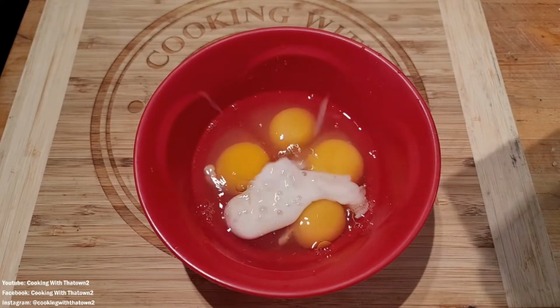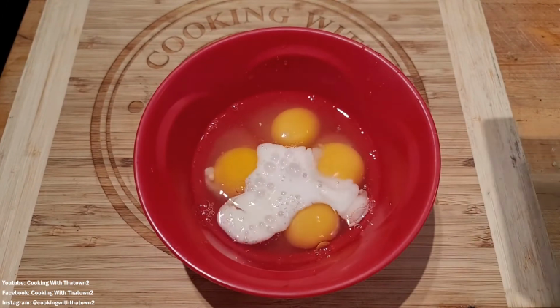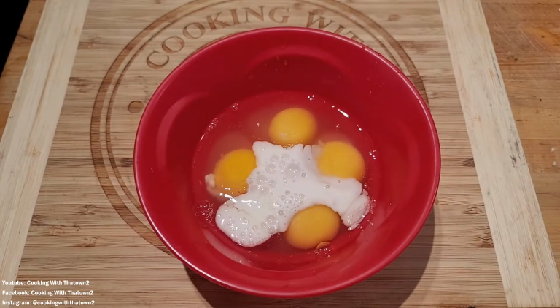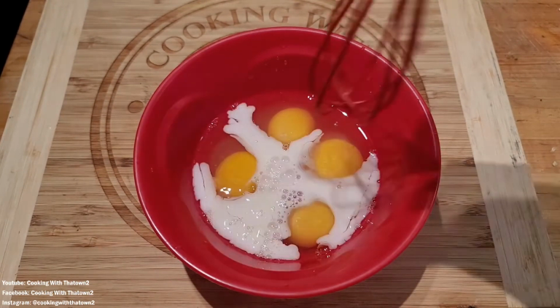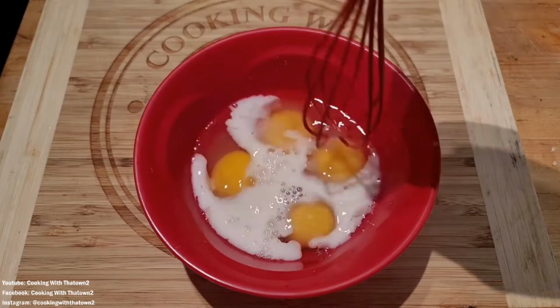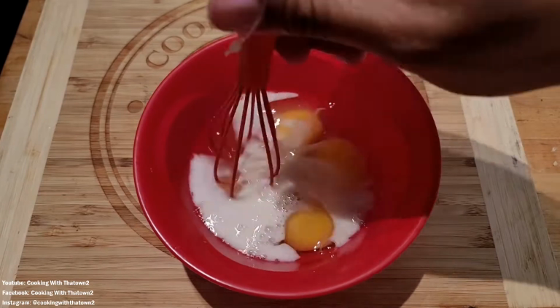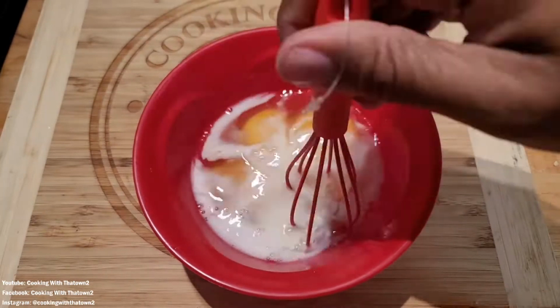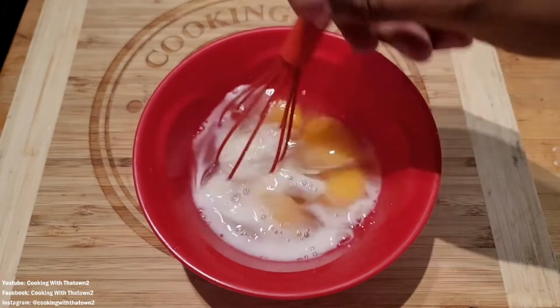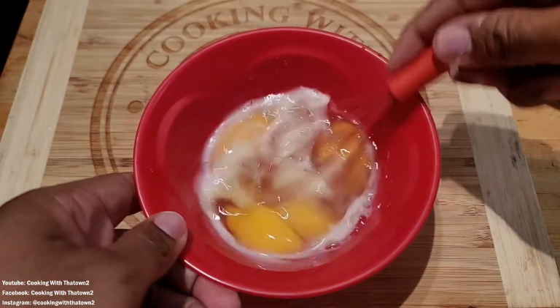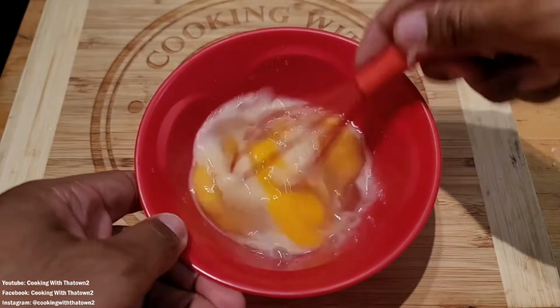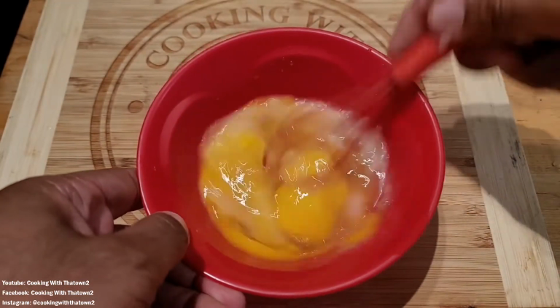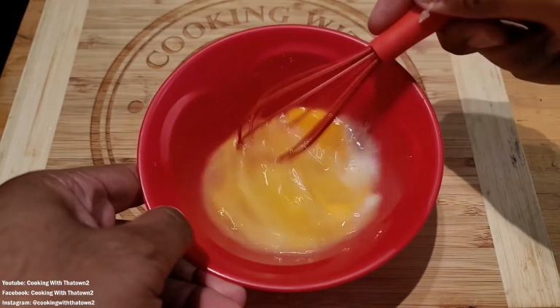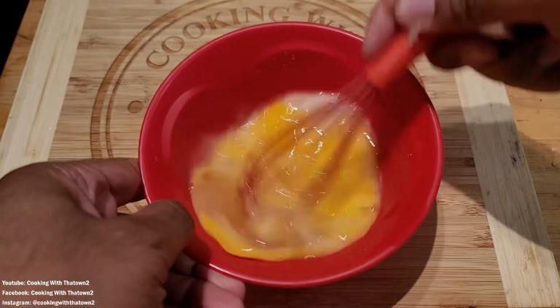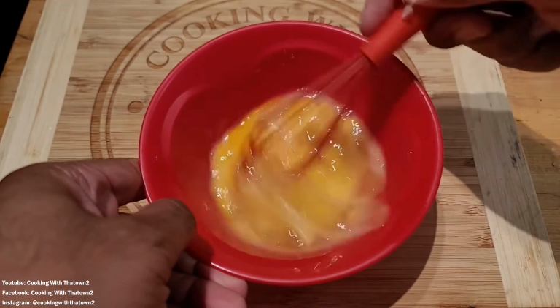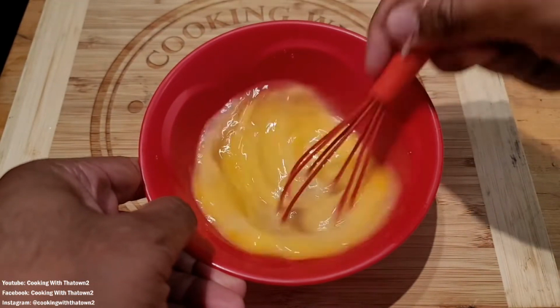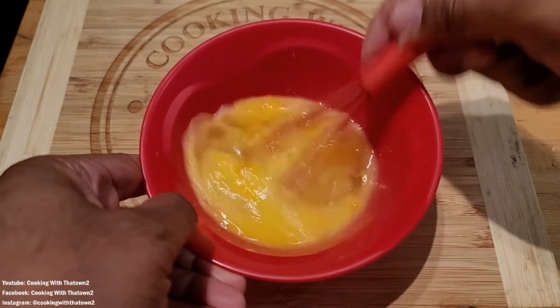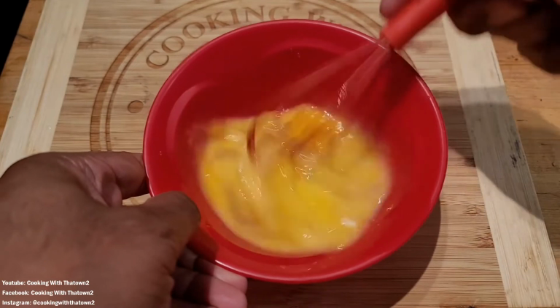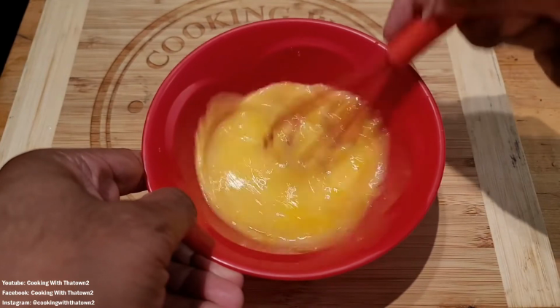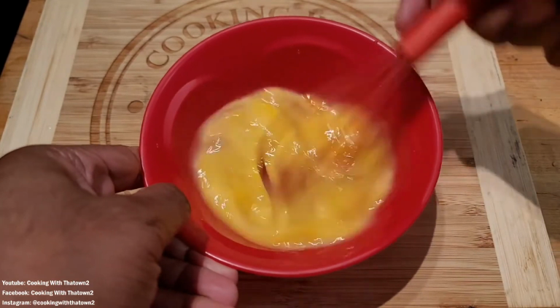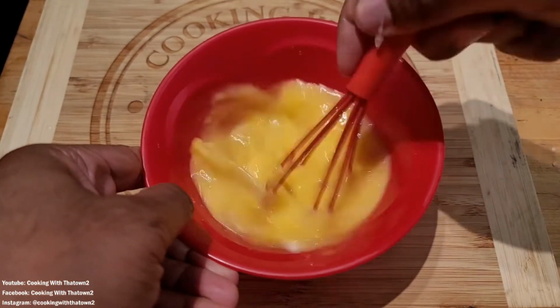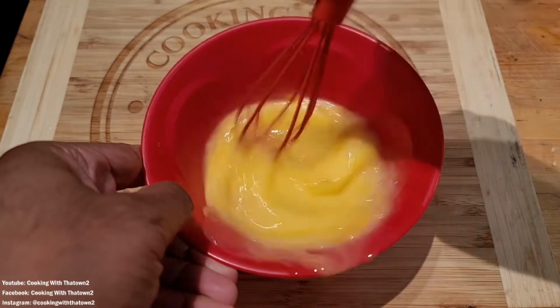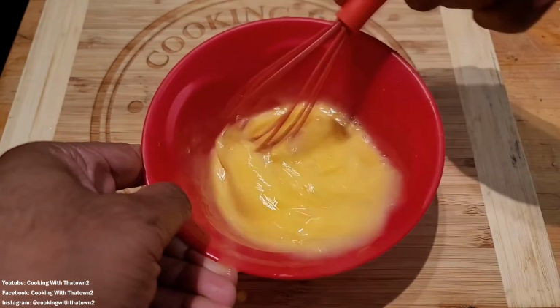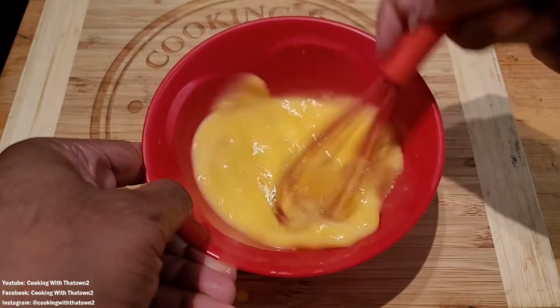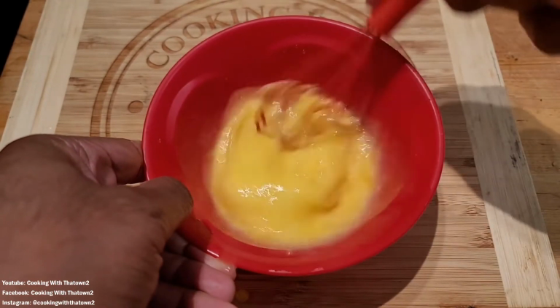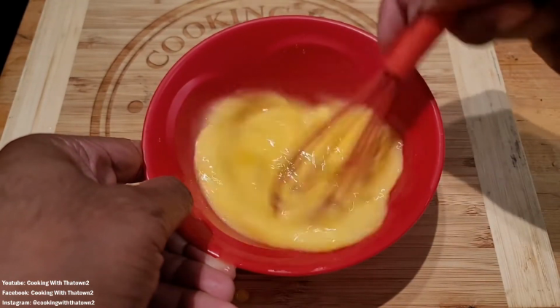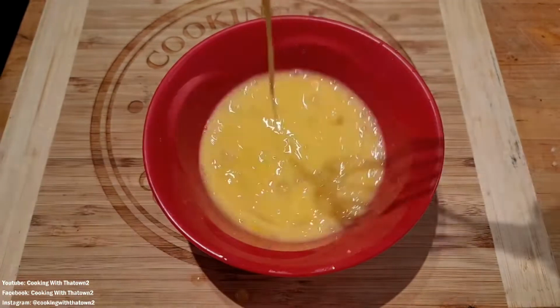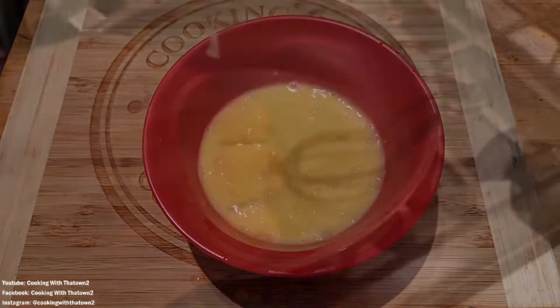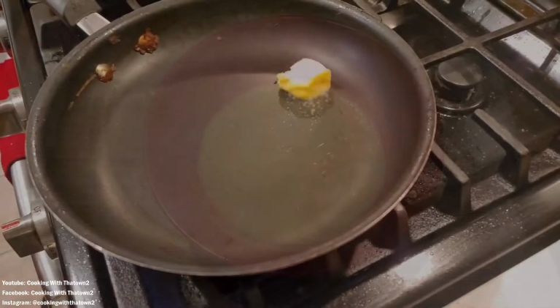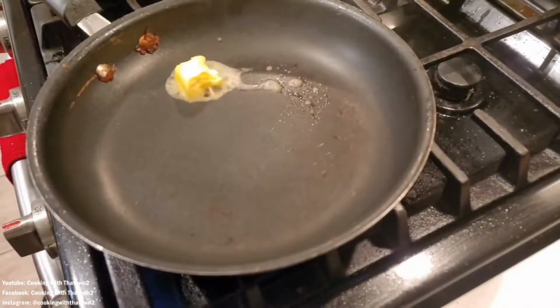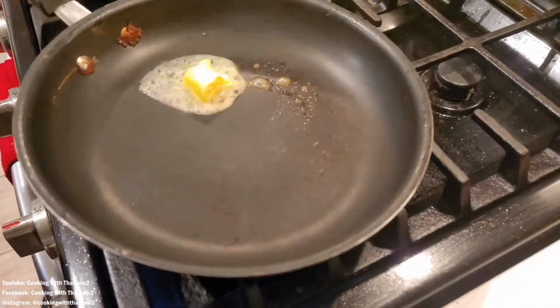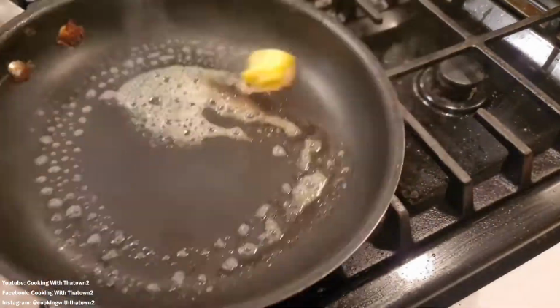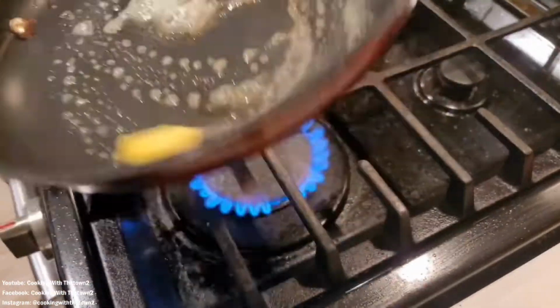Then we took a bowl and cracked in about four eggs. We still have our whisk — for some reason the kids haven't gotten it, so we've been able to hide it from them. Put in a splash of almond milk and went ahead and scrambled those eggs up.